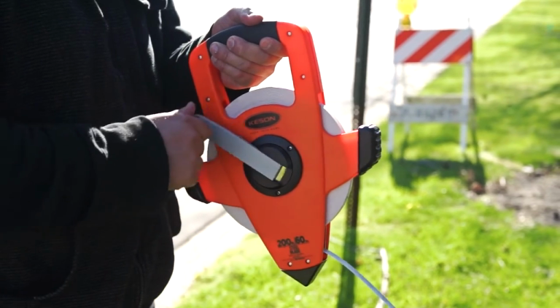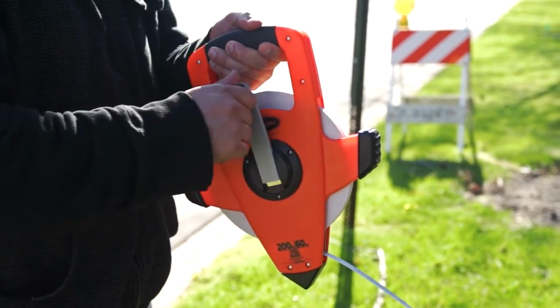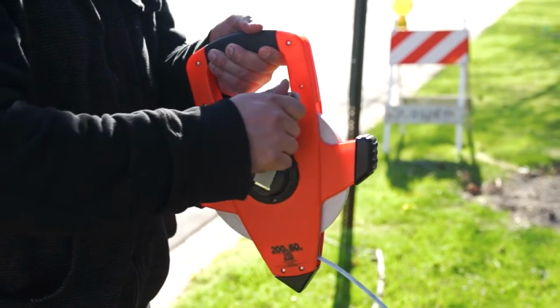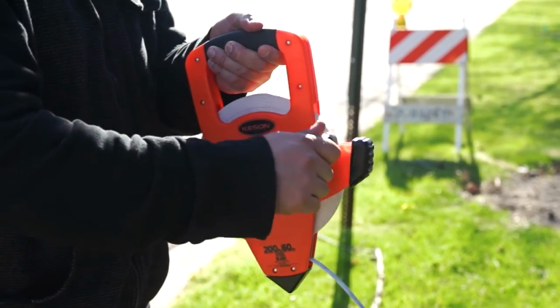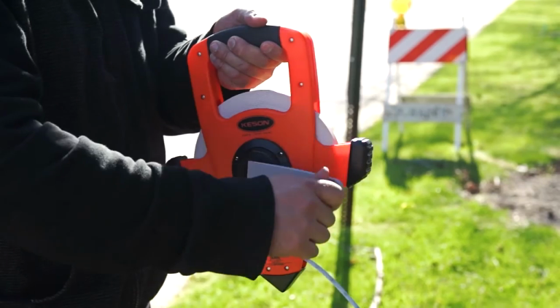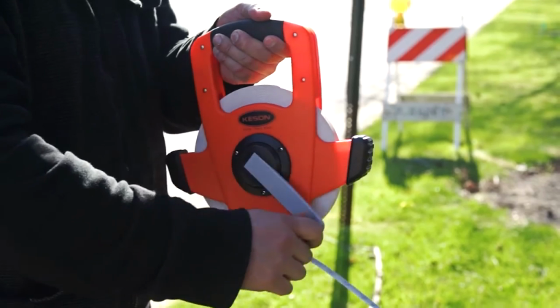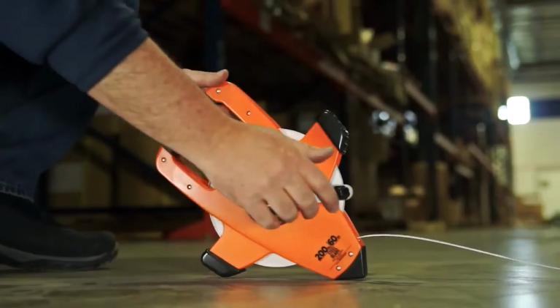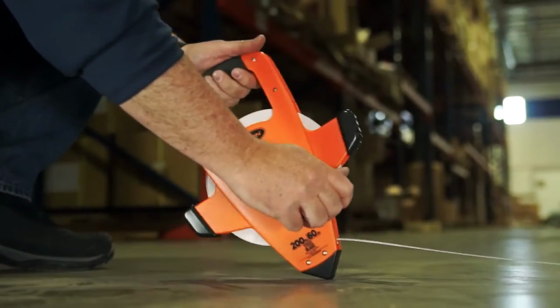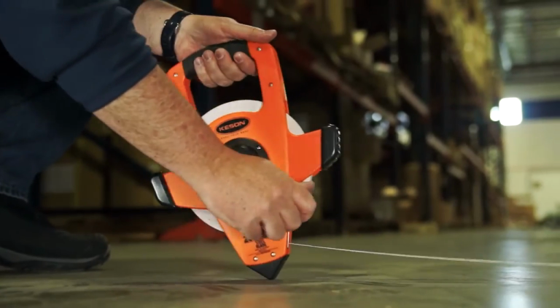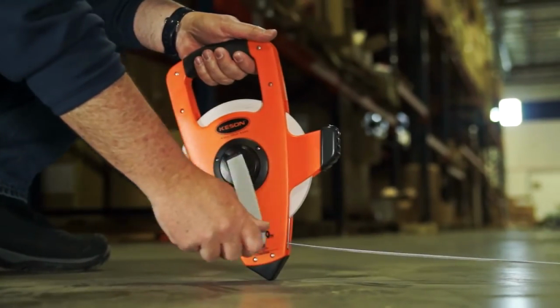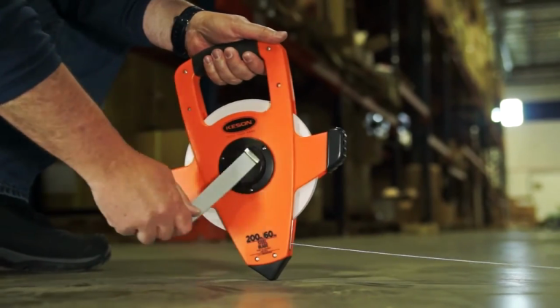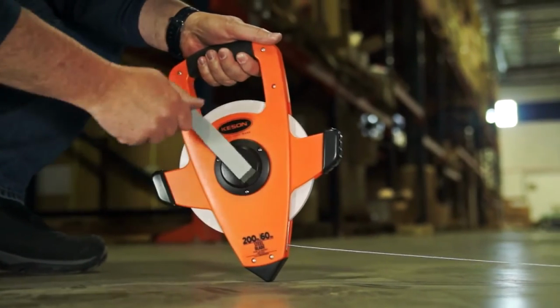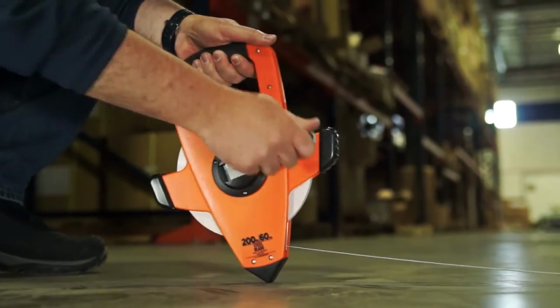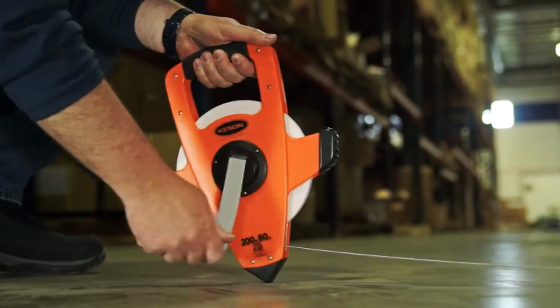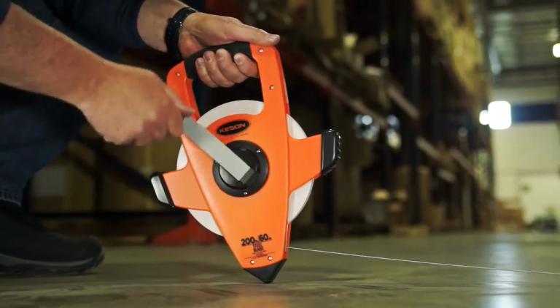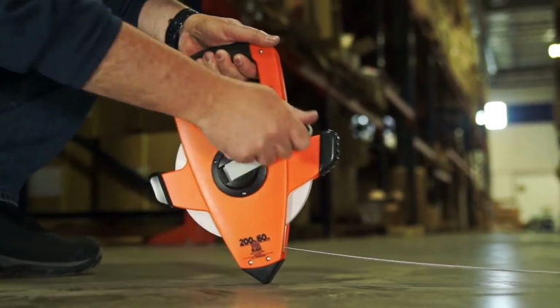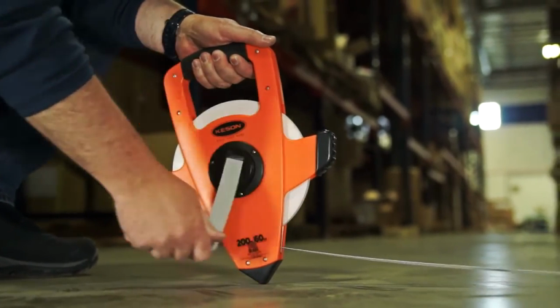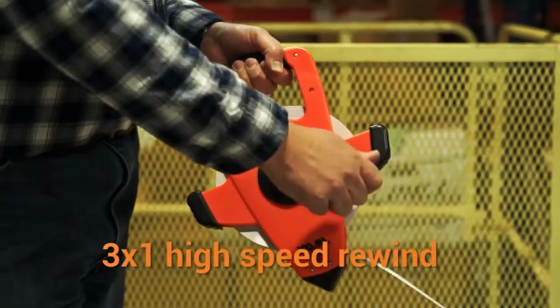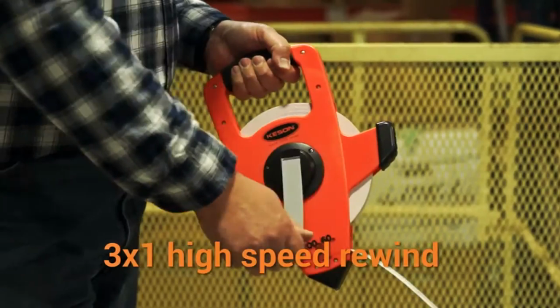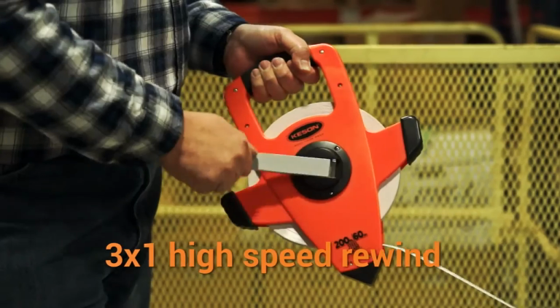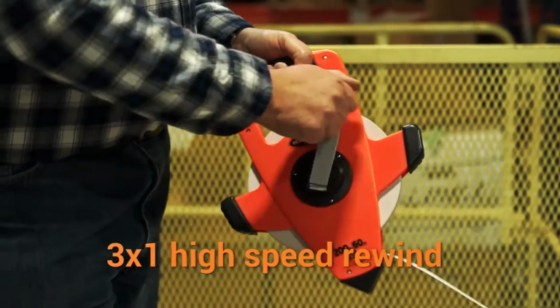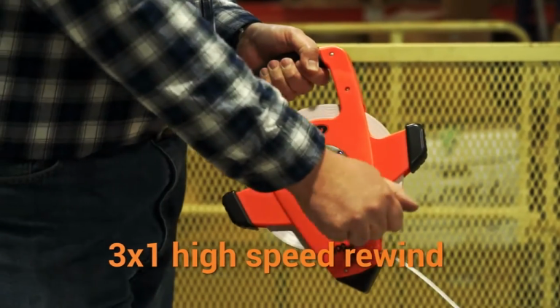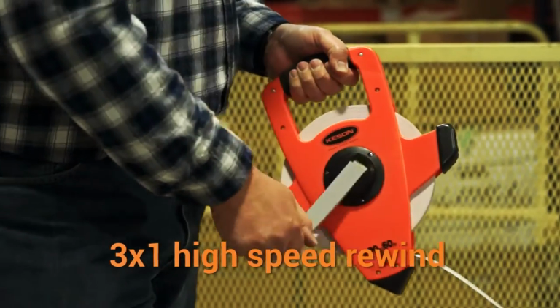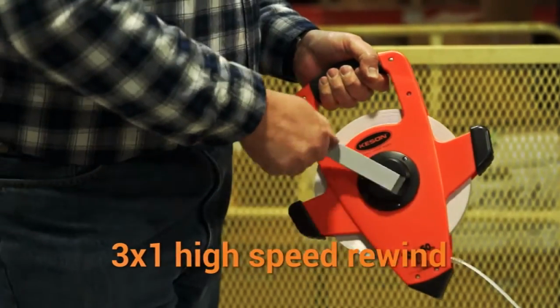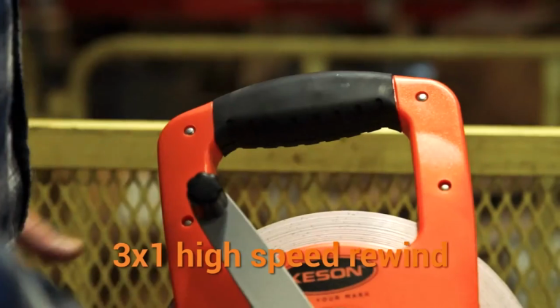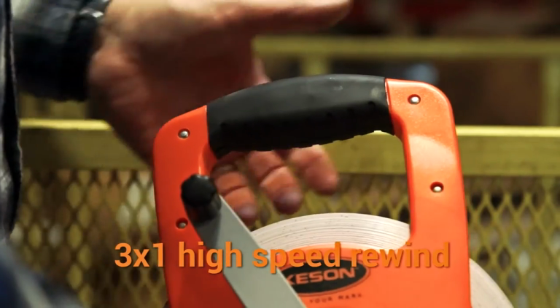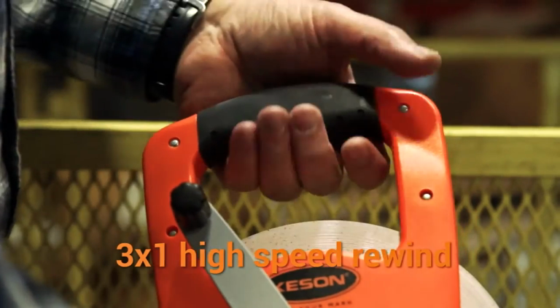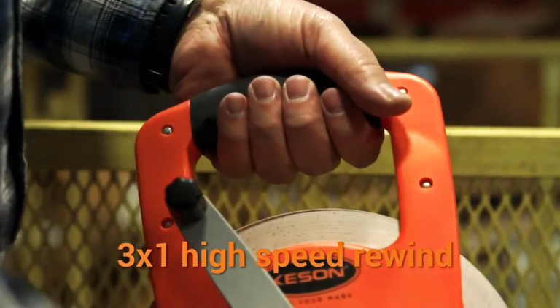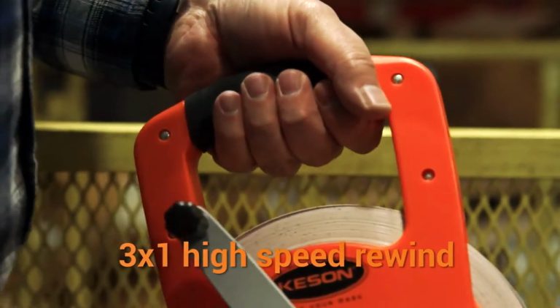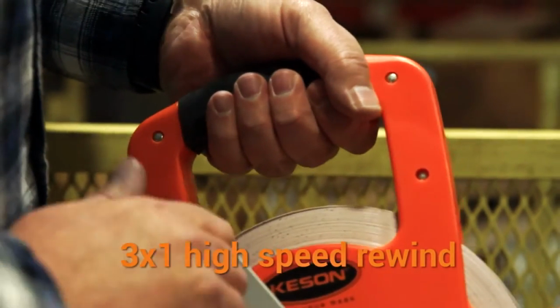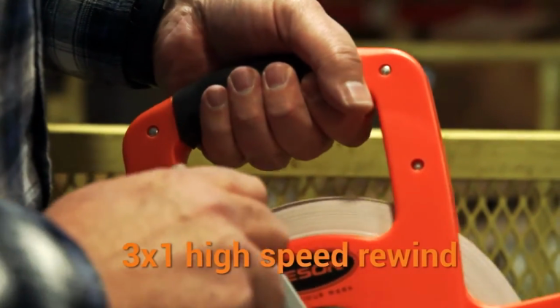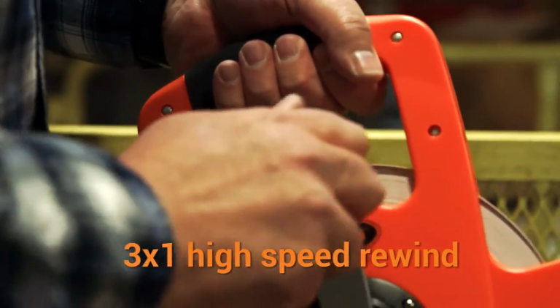They are lighter and stronger than our competitors. The NRS Series features metal planetary gearing for super-fast rewind and no more stripped gears. The rubber grip handle makes it comfortable to use.